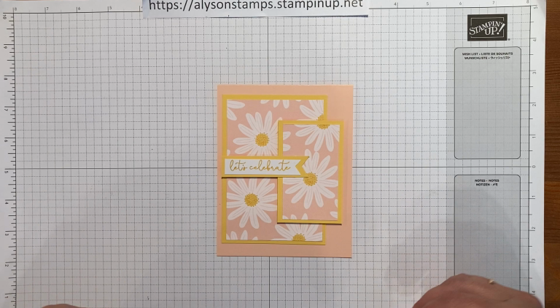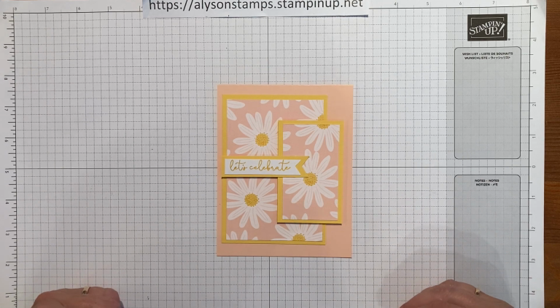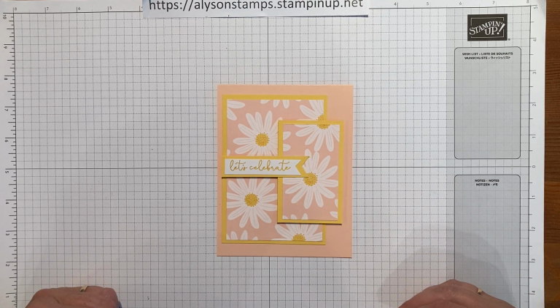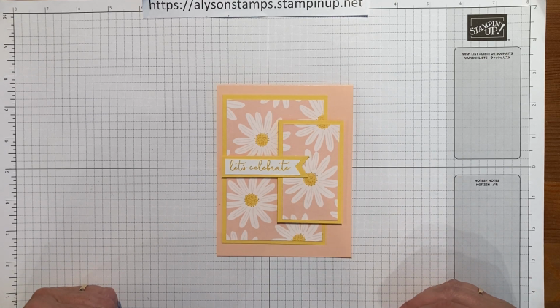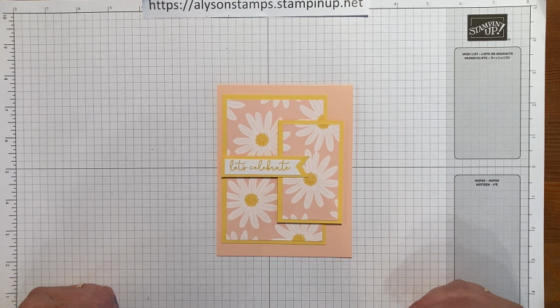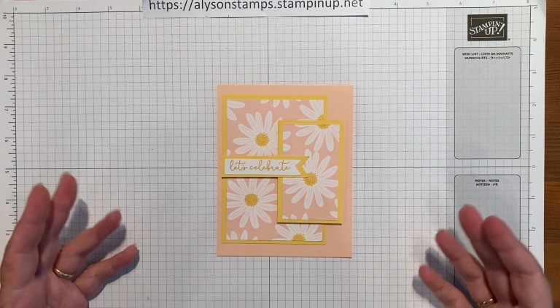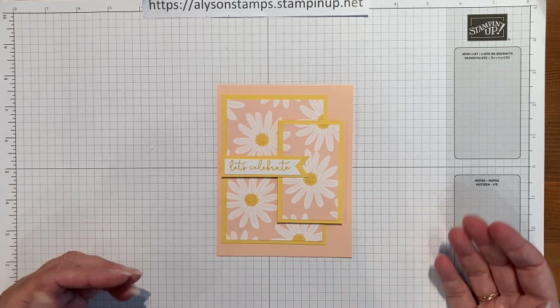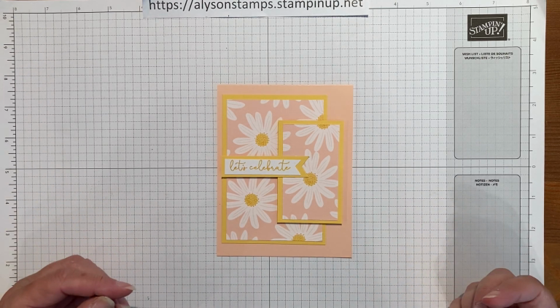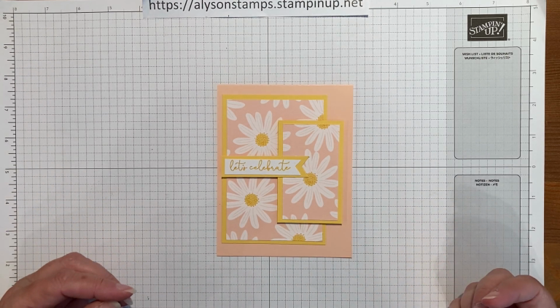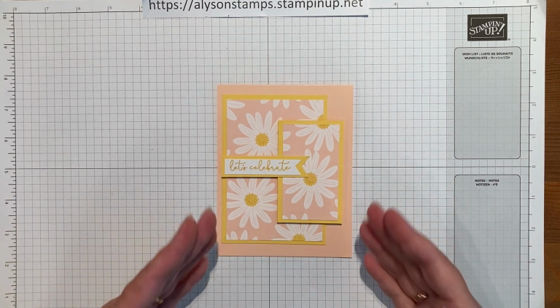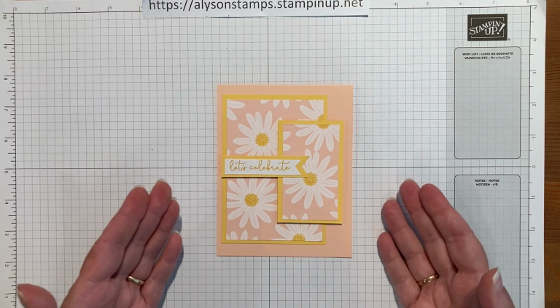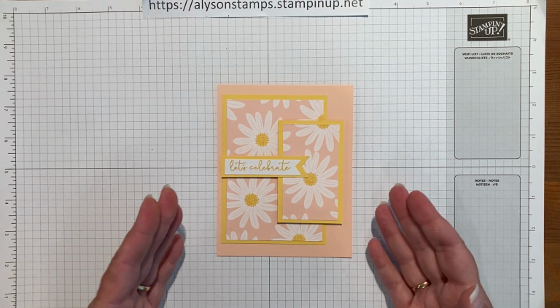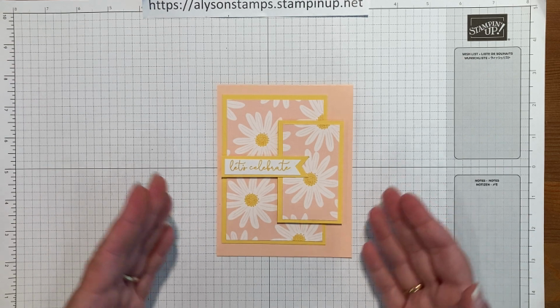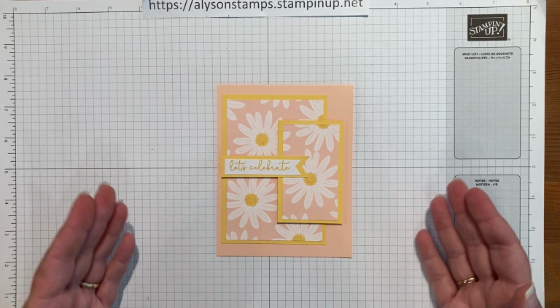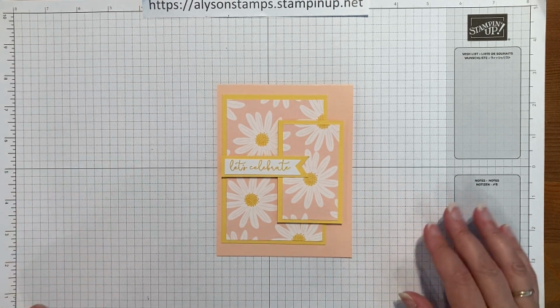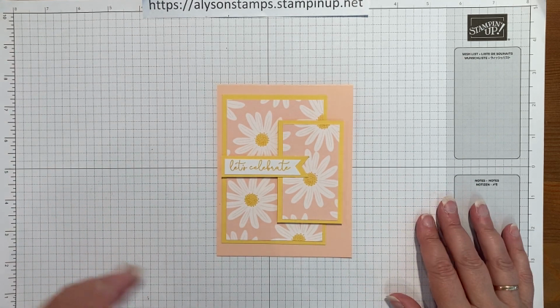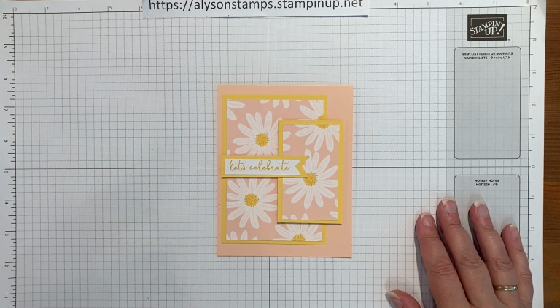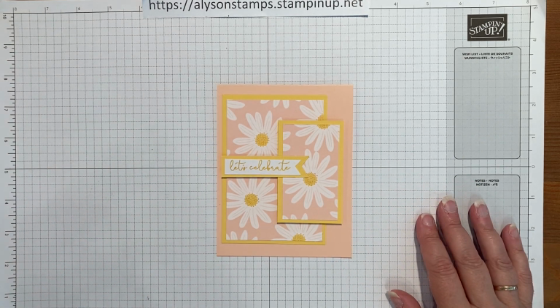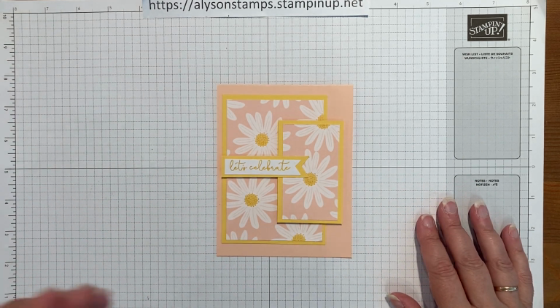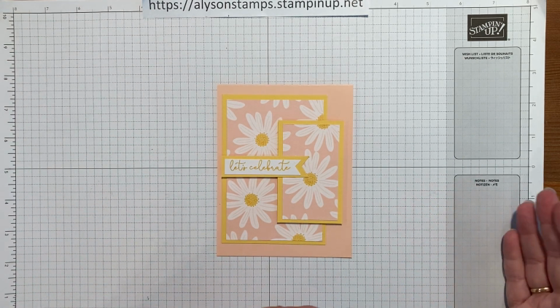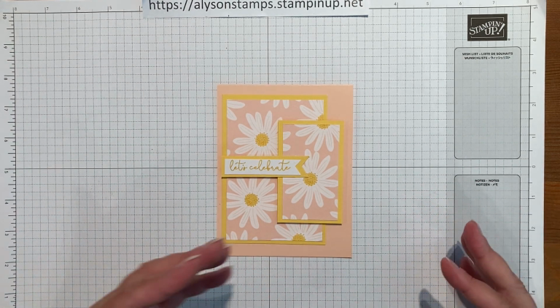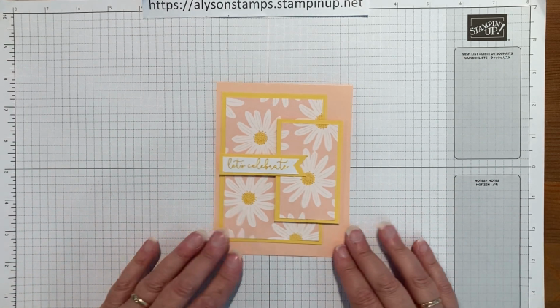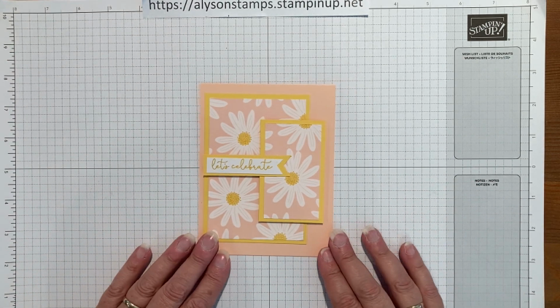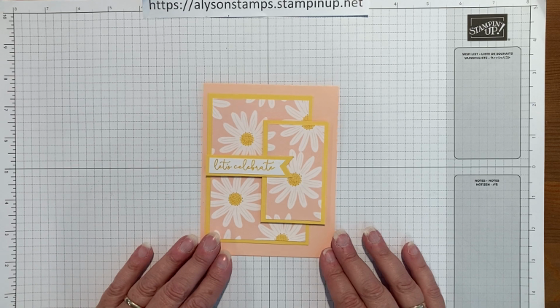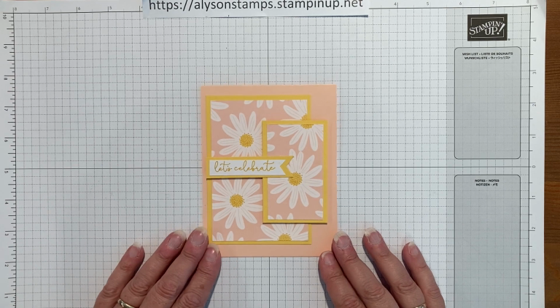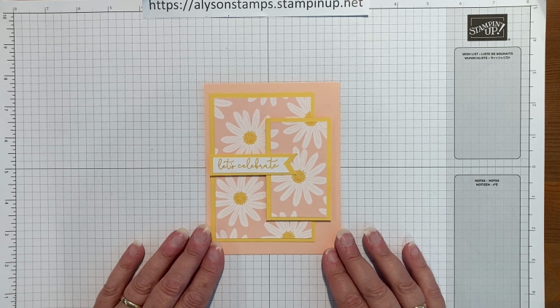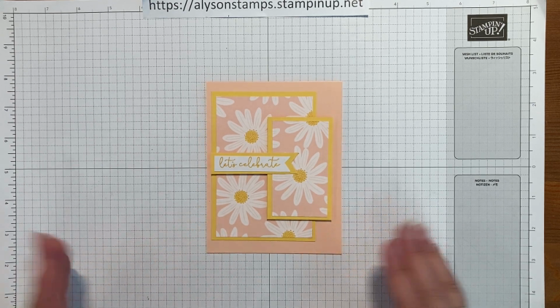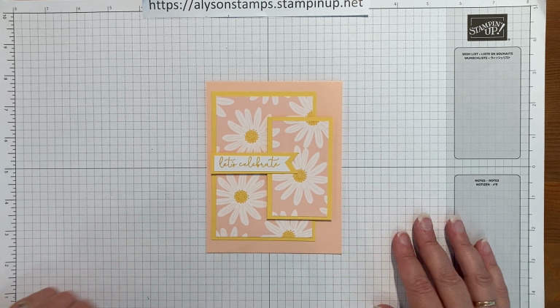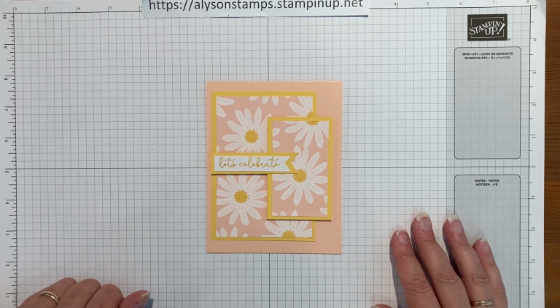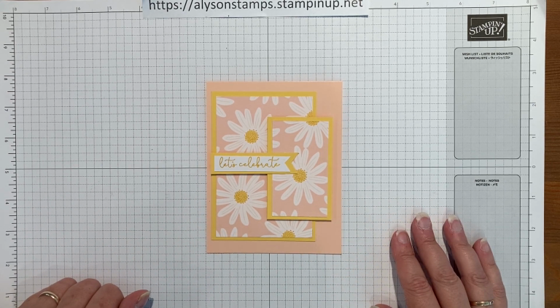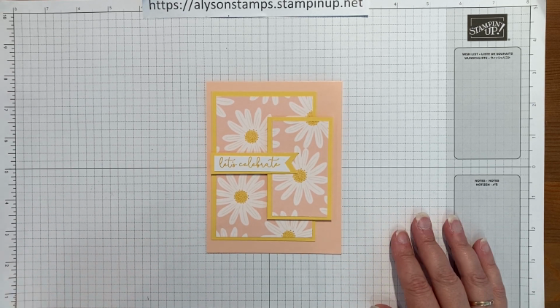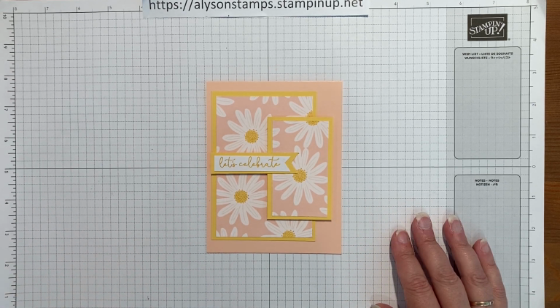Below in the description box is where you'll find all the directions and the dimensions for these projects and all the cuttings, so you don't have to go back and keep saying, 'how much was this and how long was that?' It's all laid out for you. So that's it — thanks so much for watching.